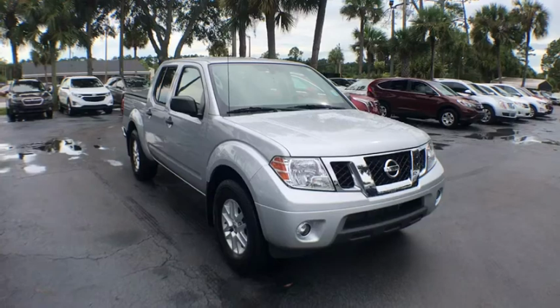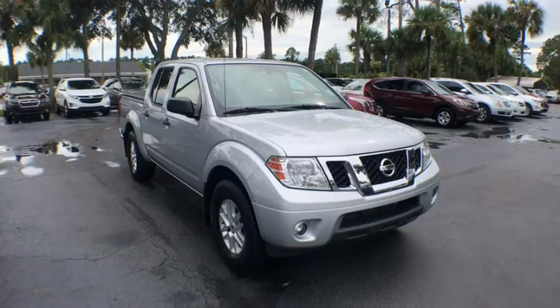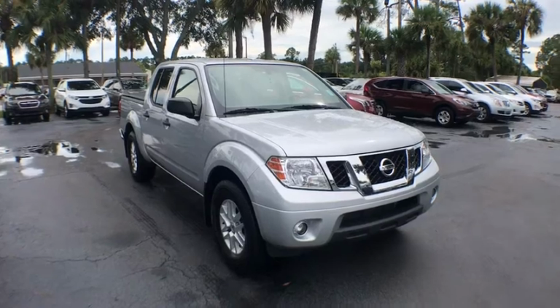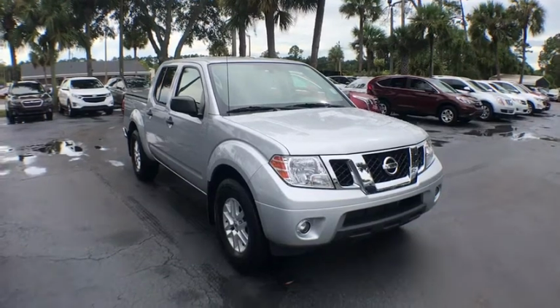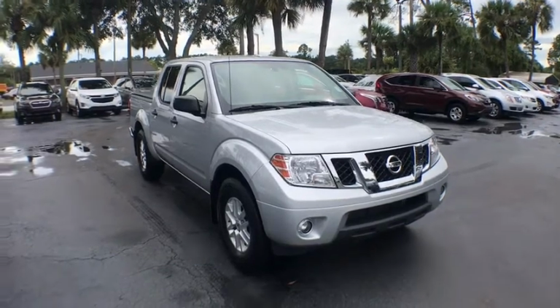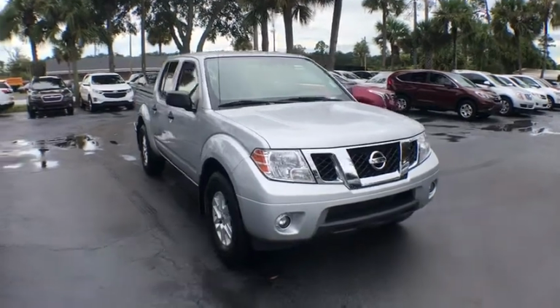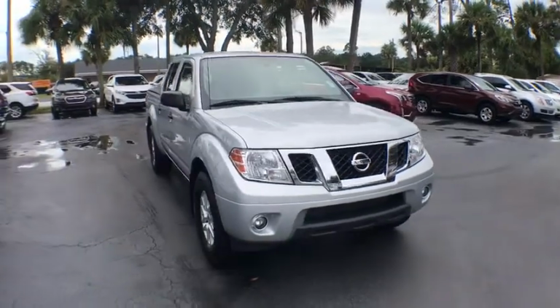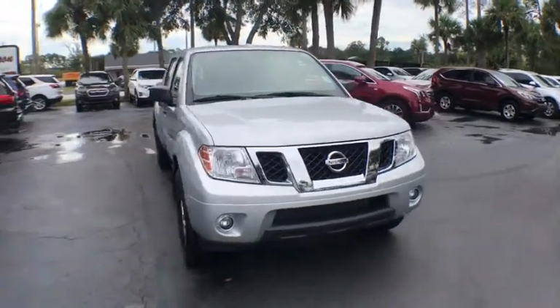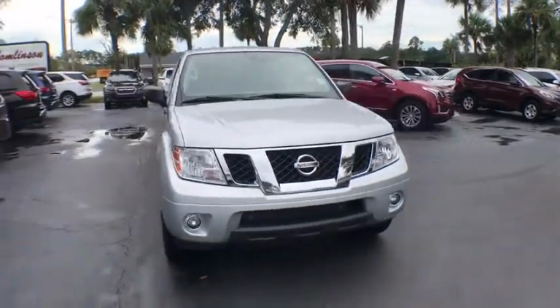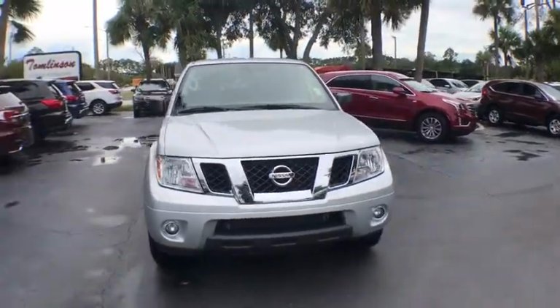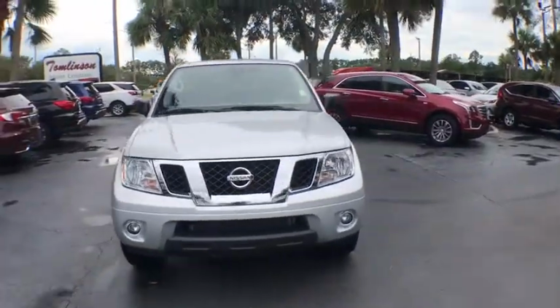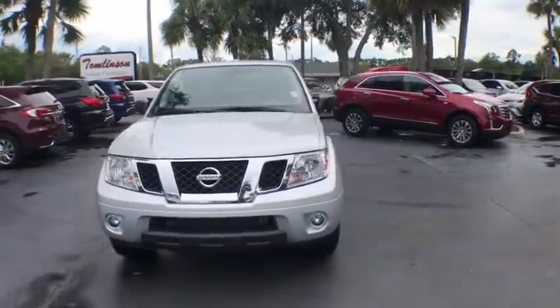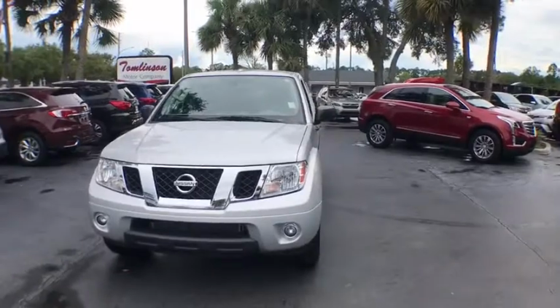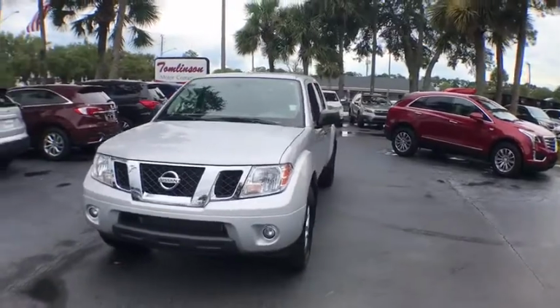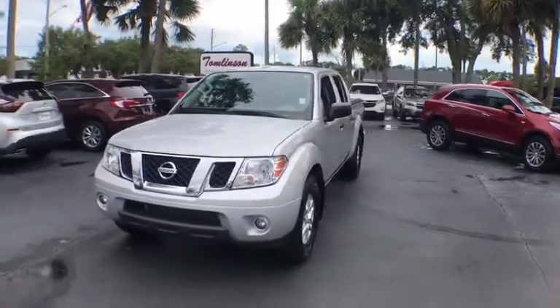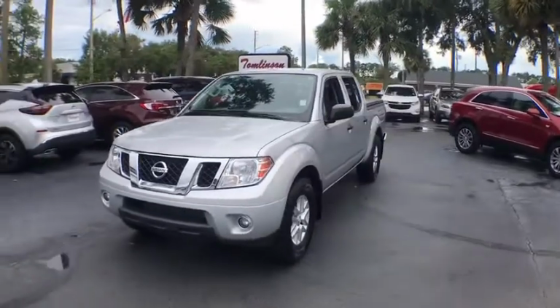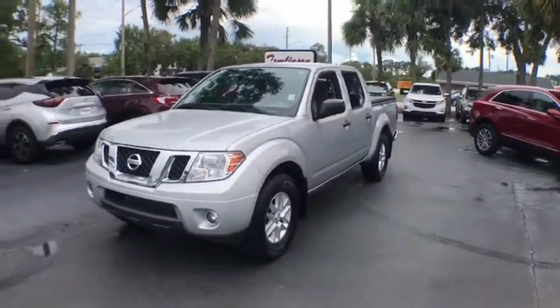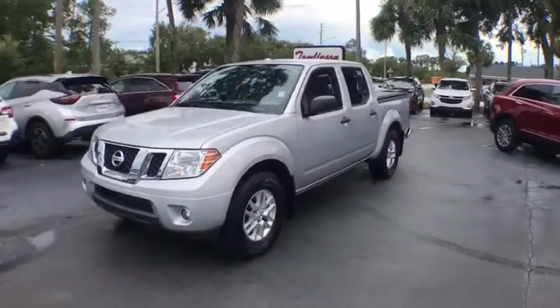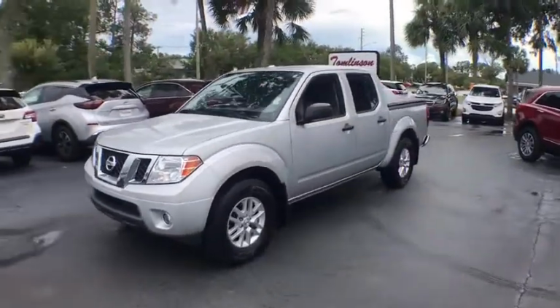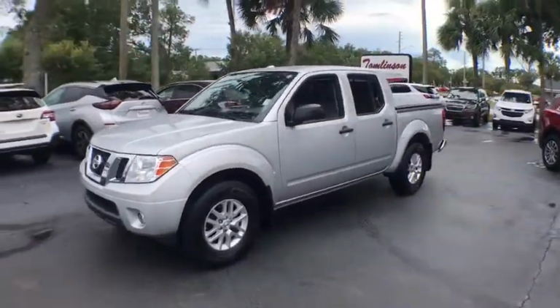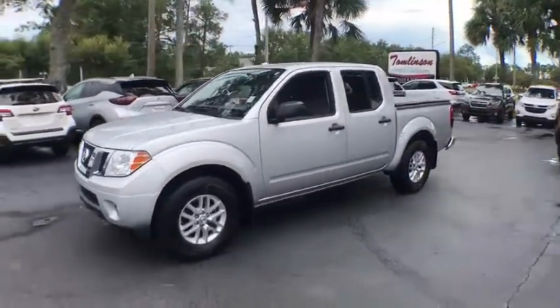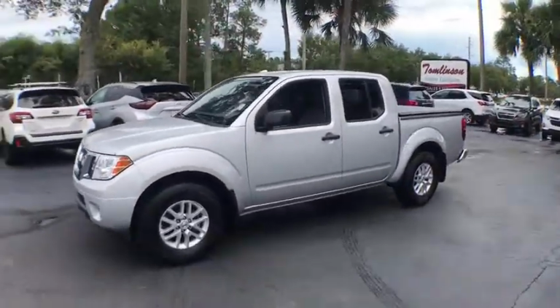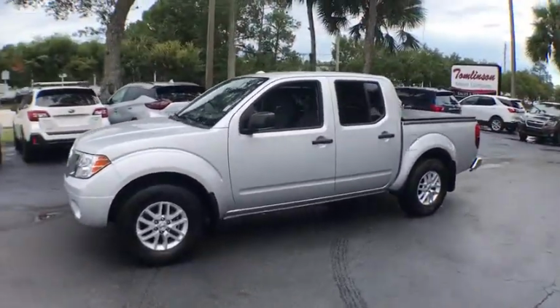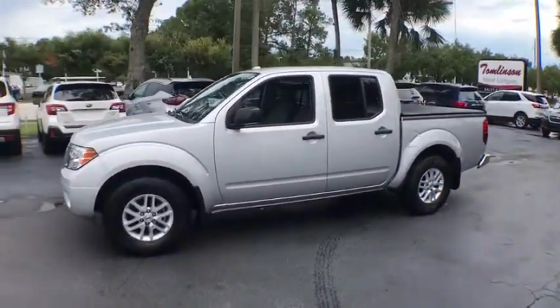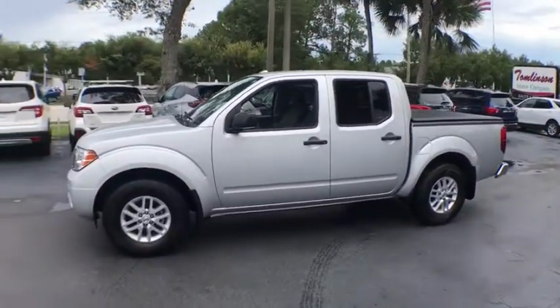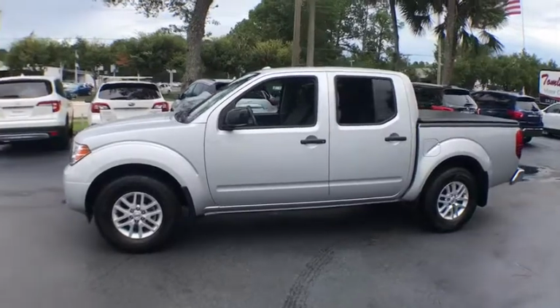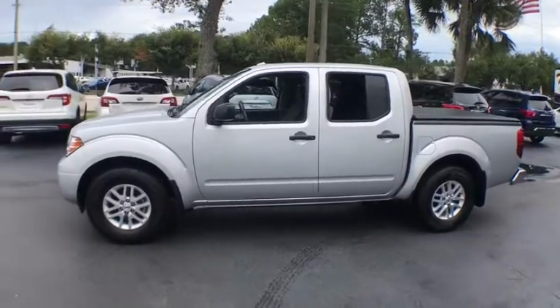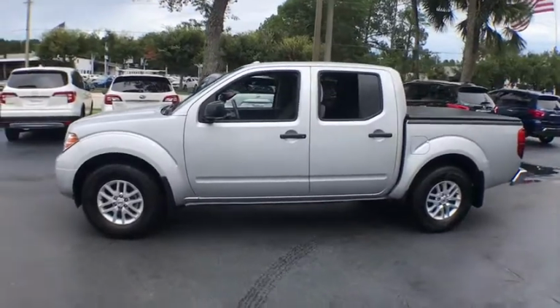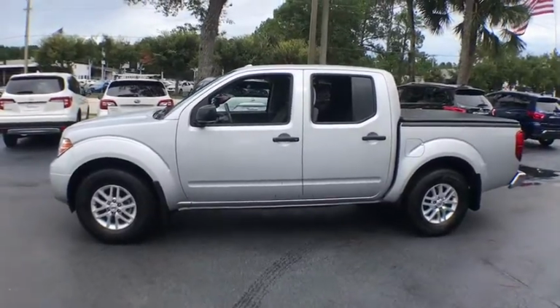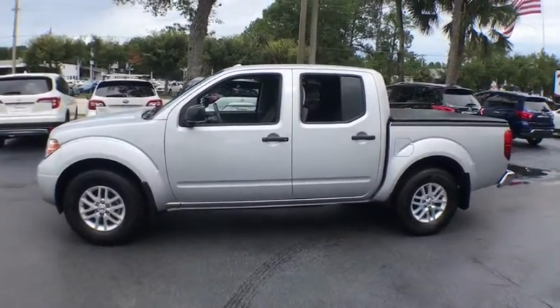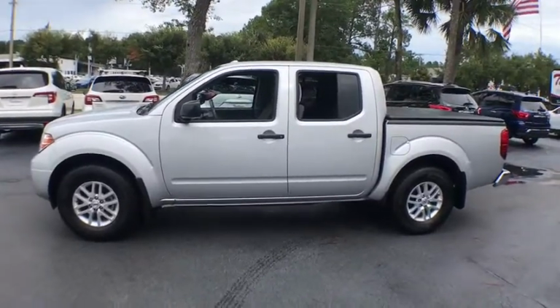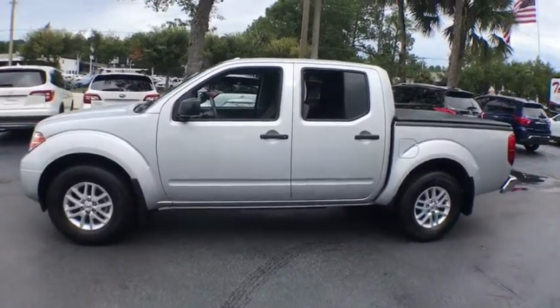Take a ride in the 2018 Nissan Frontier. The Nissan Frontier offers a full-length, fully-boxed frame for strength, serious off-road capabilities, and a five-star rating for side-impact crash safety.